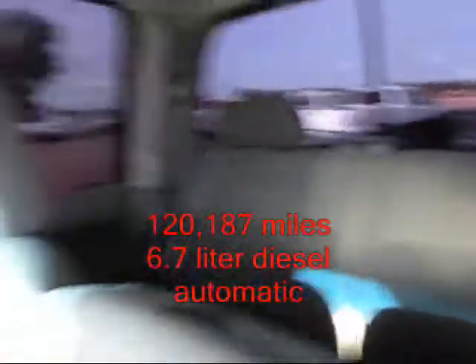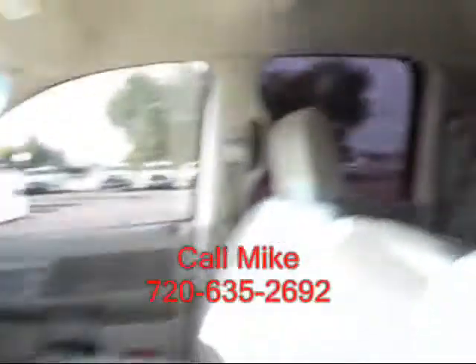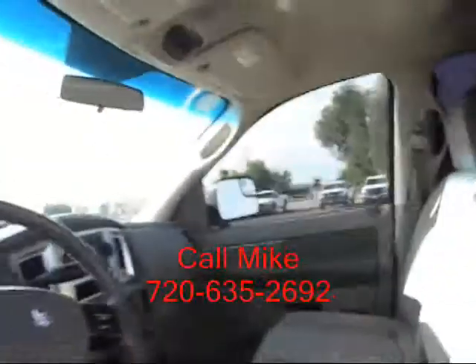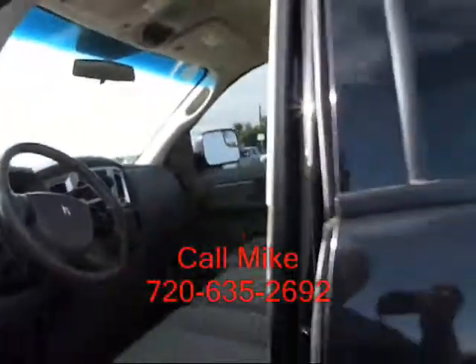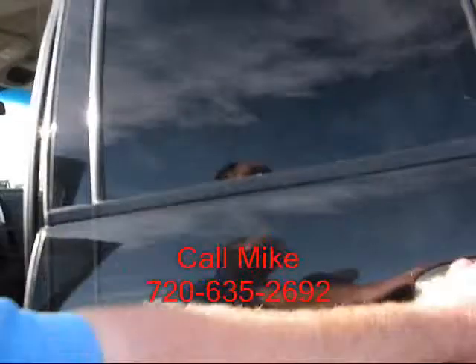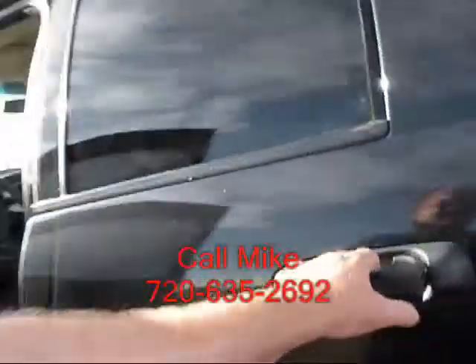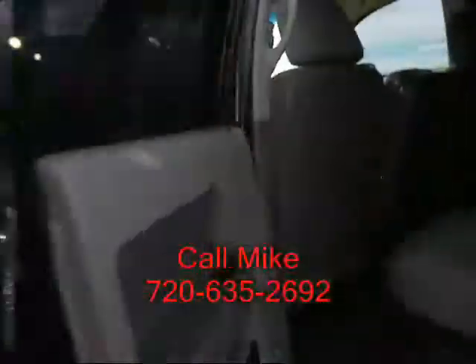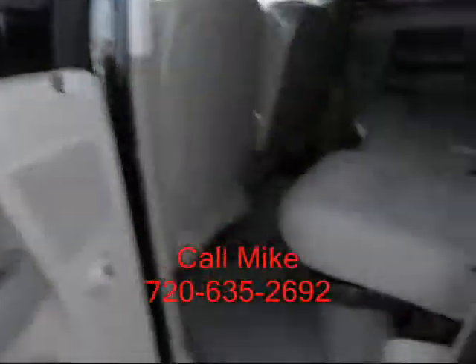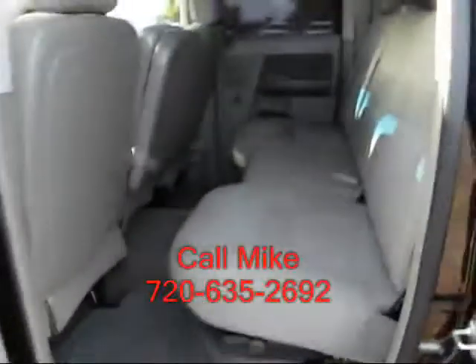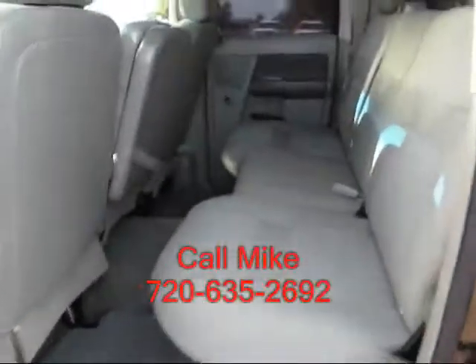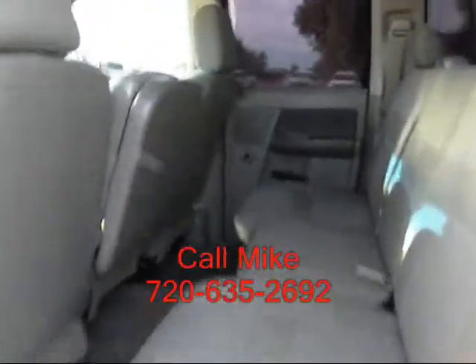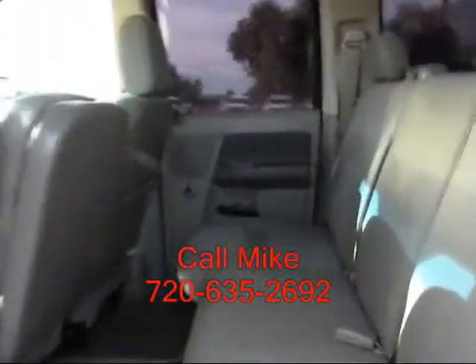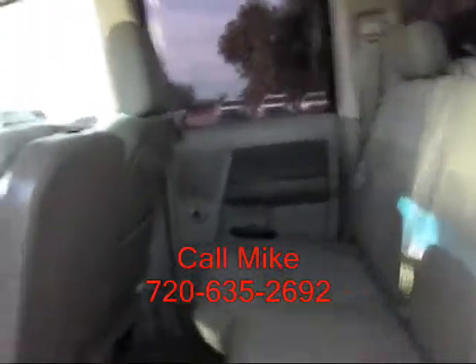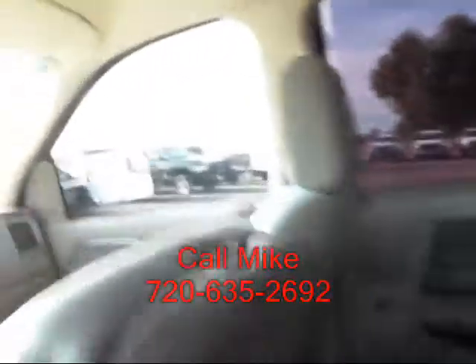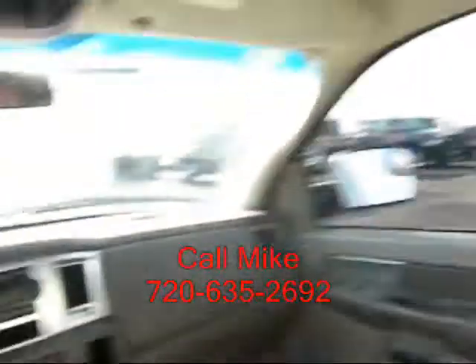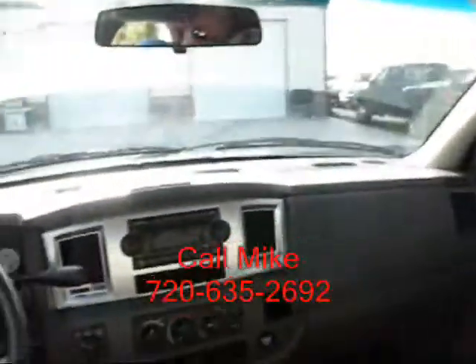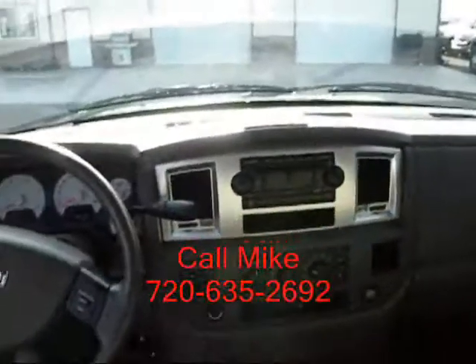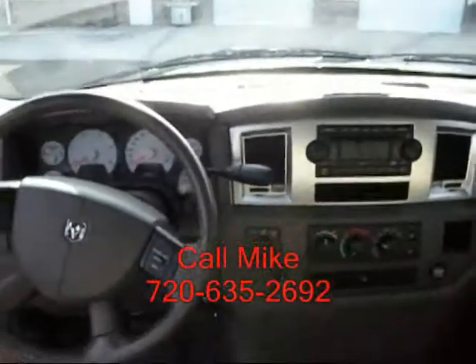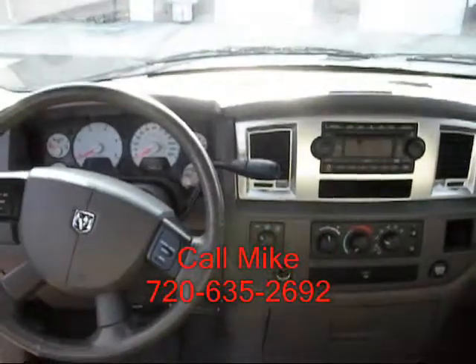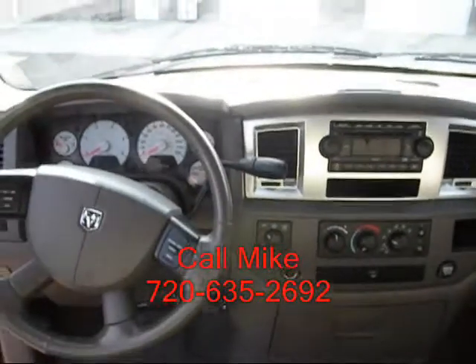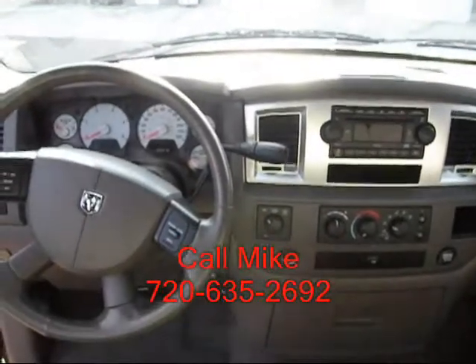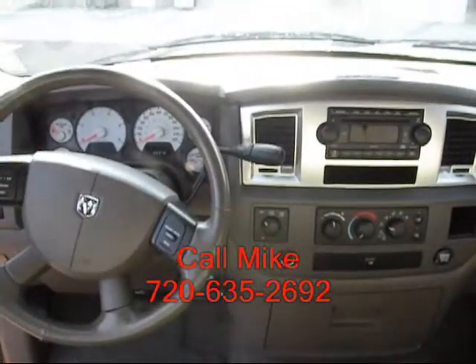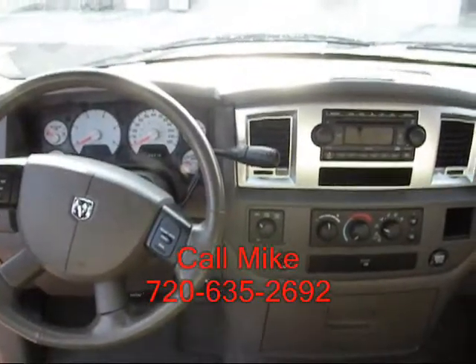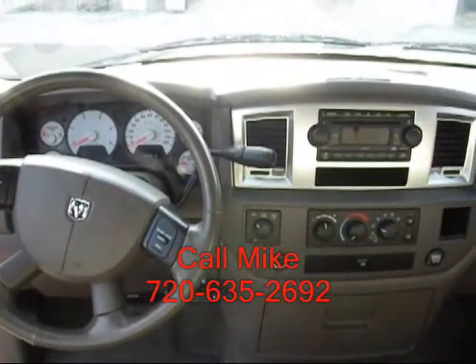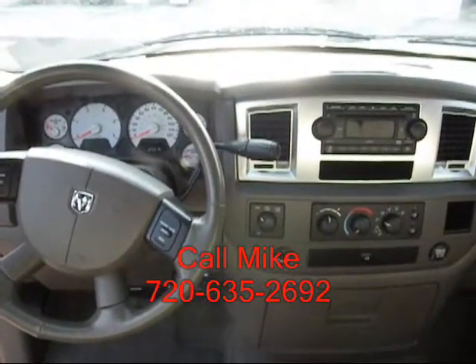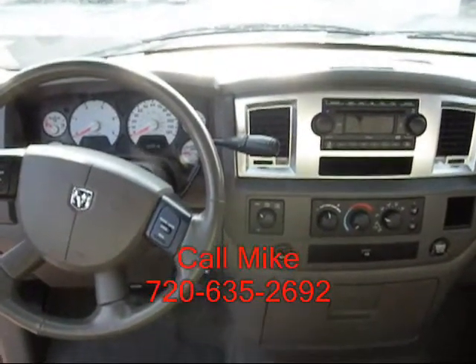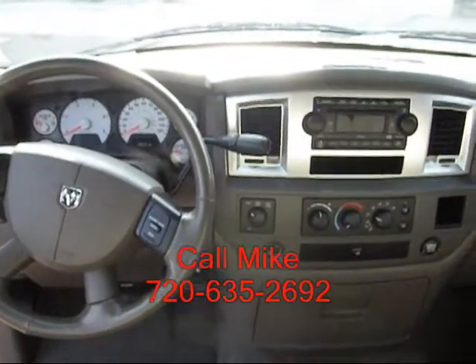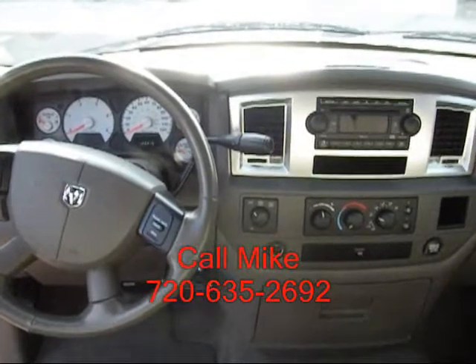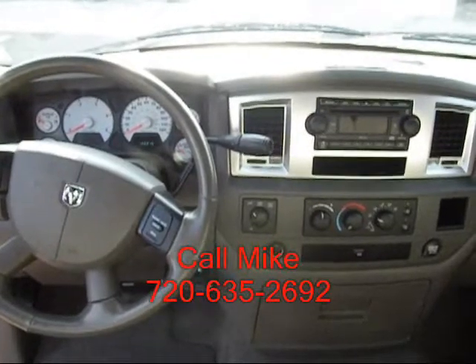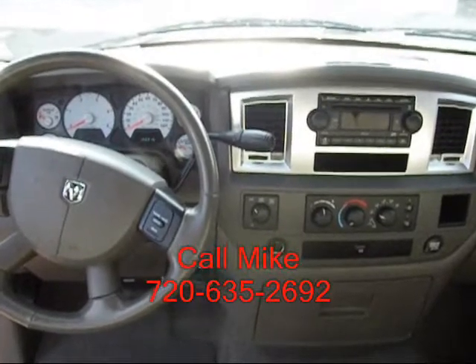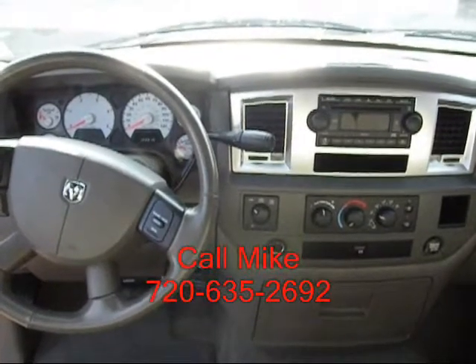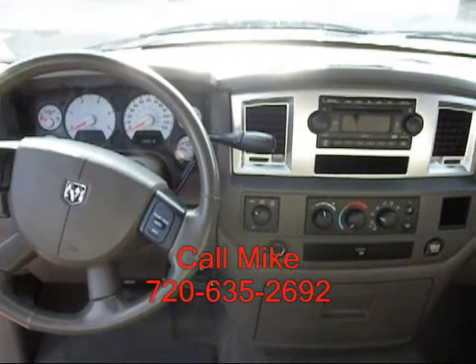AM FM CD. This is your view from the driver's seat. If this is the truck you're interested in, give me a call at 720-635-2692.